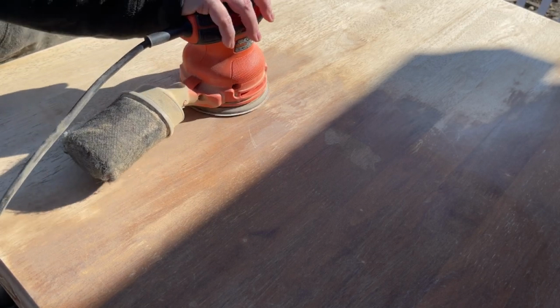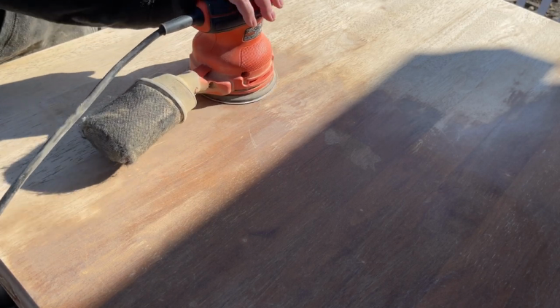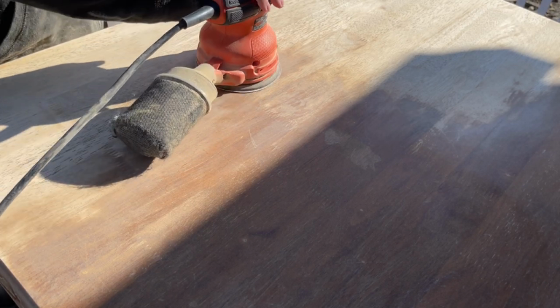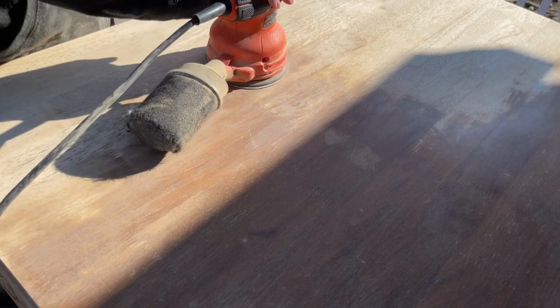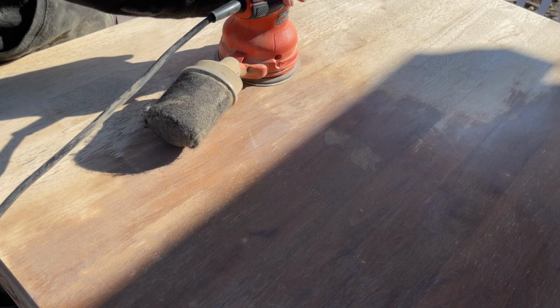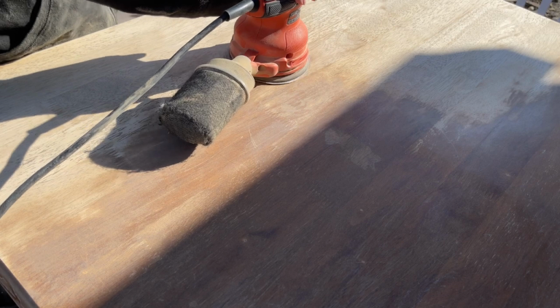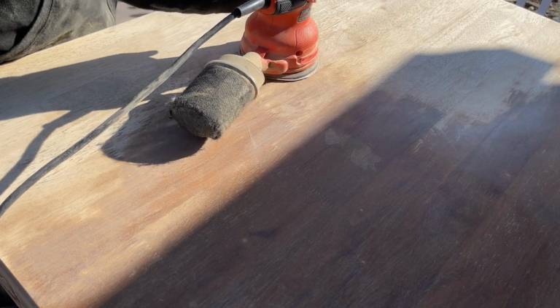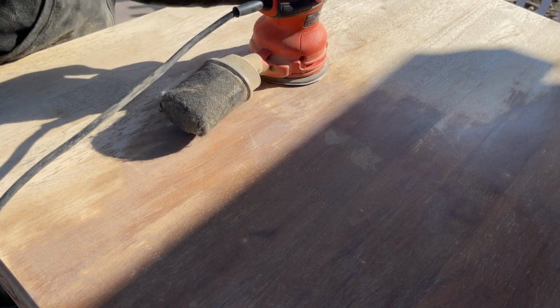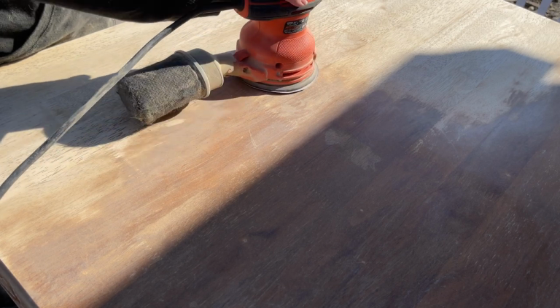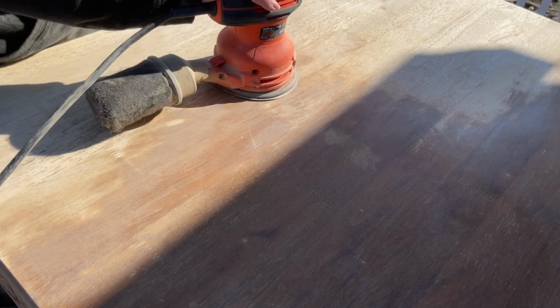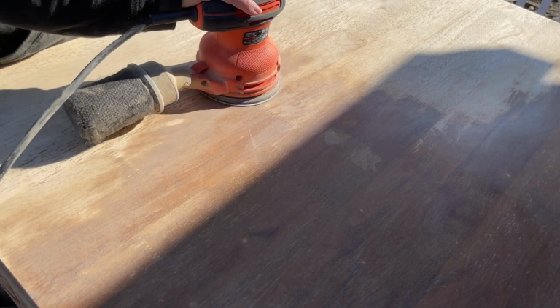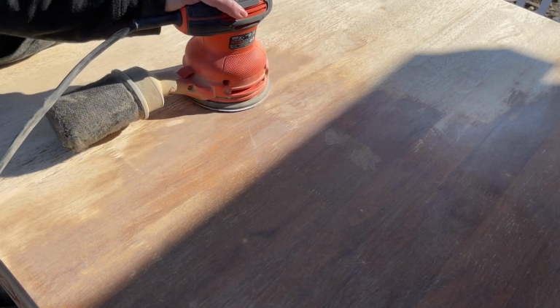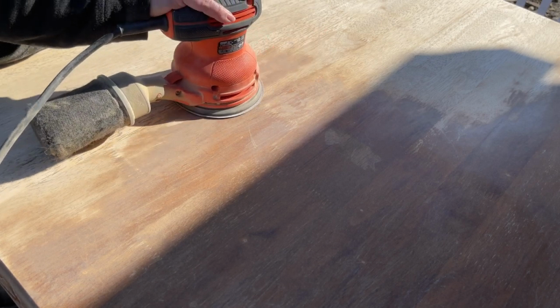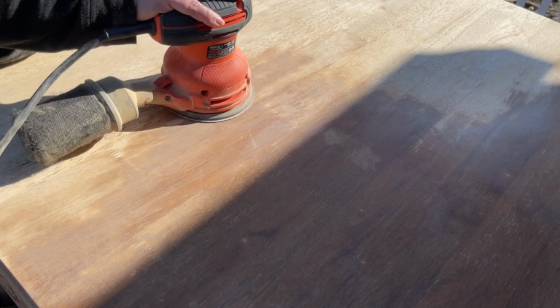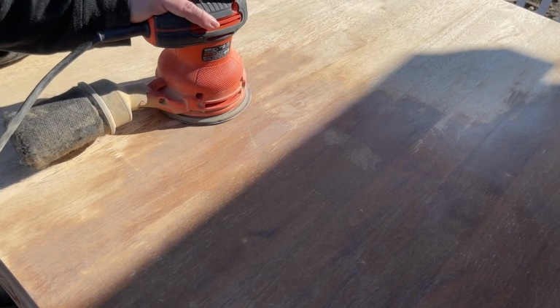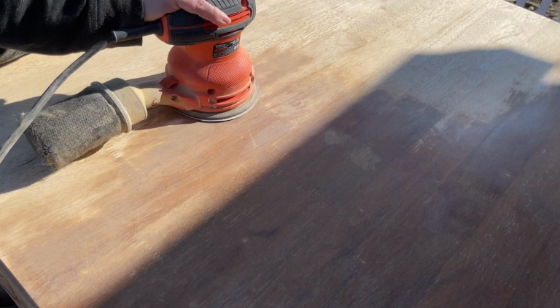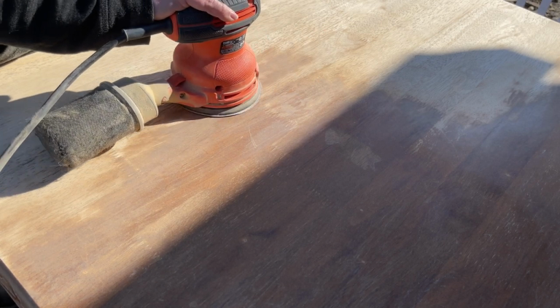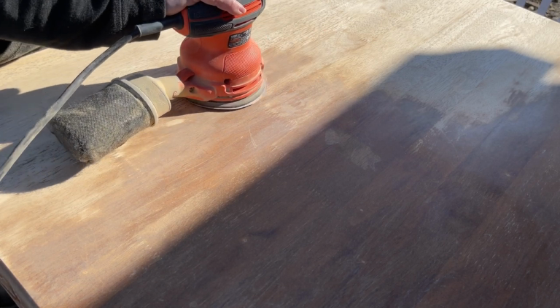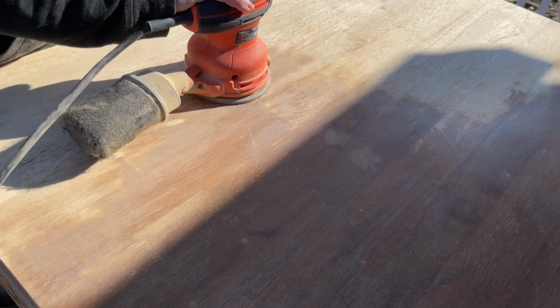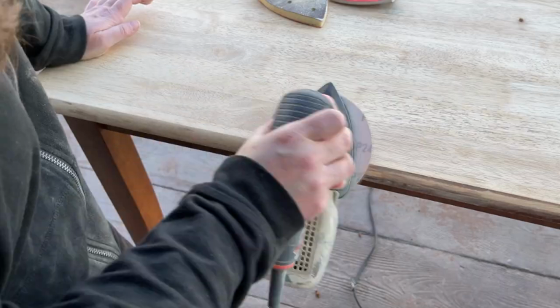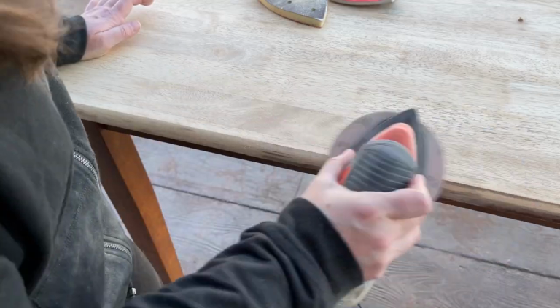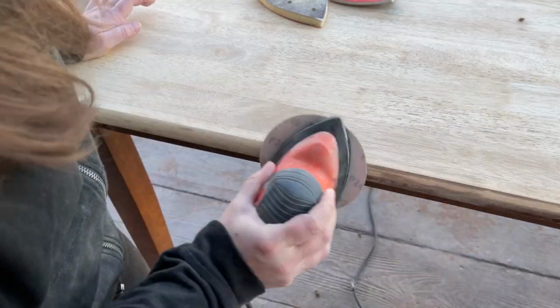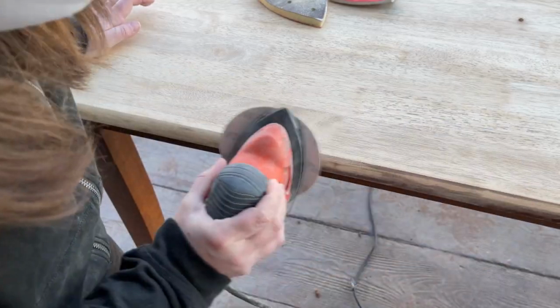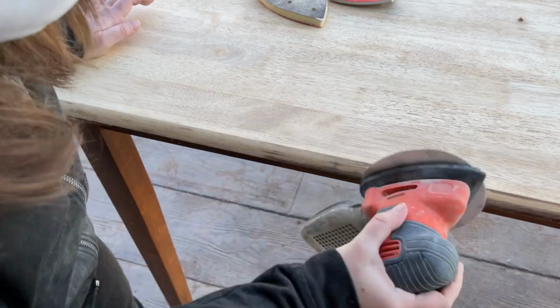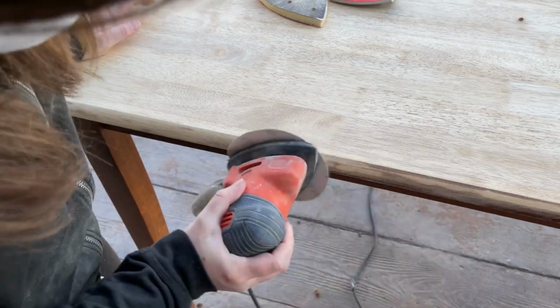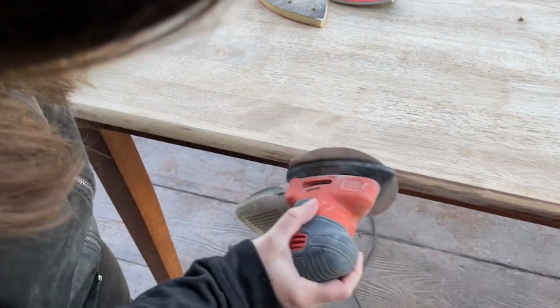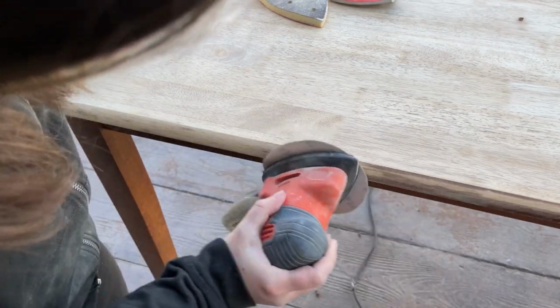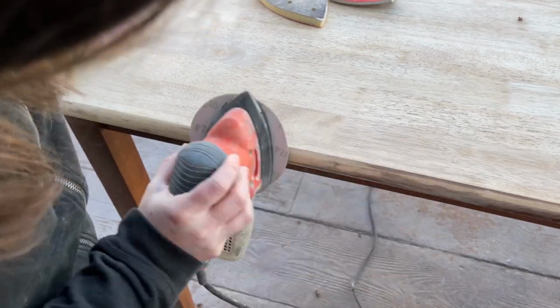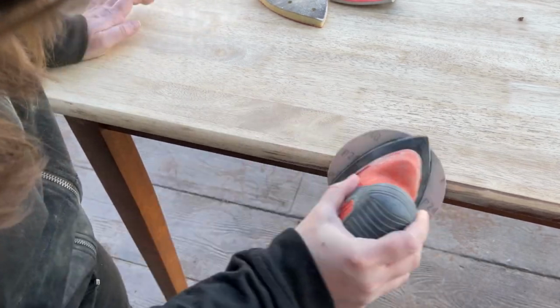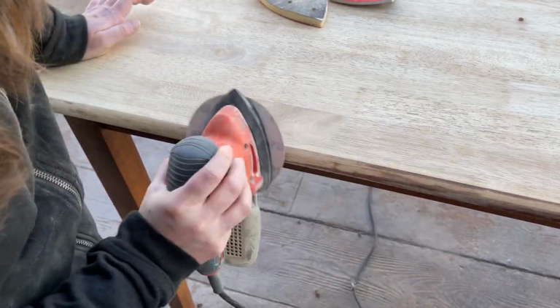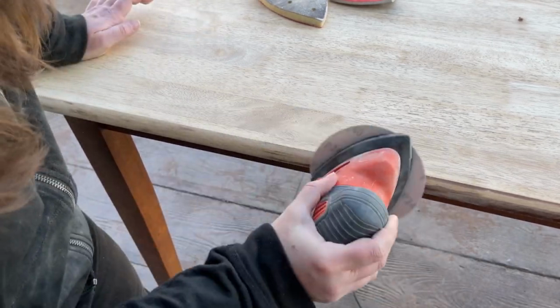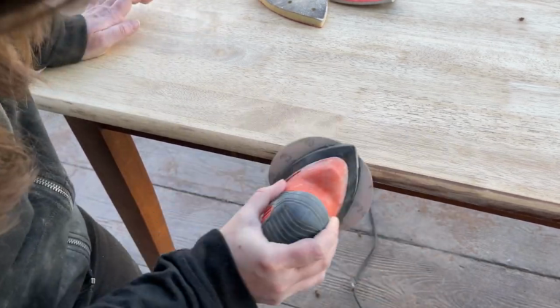I plan on using this table and chairs on my patio outside. I have an awning over my garage in my backyard and I think this would be really cute underneath.